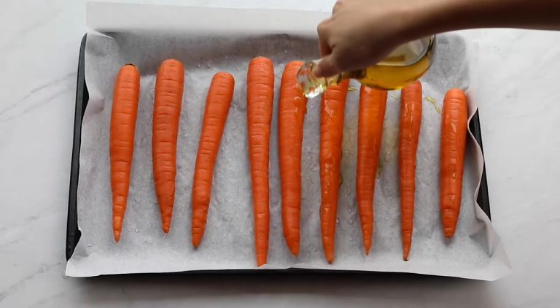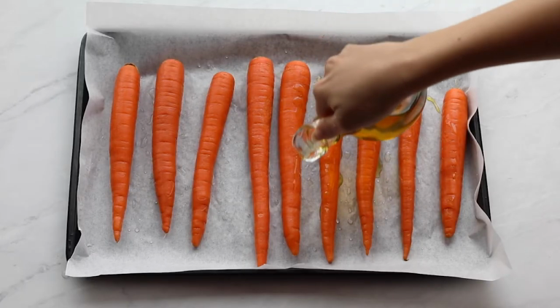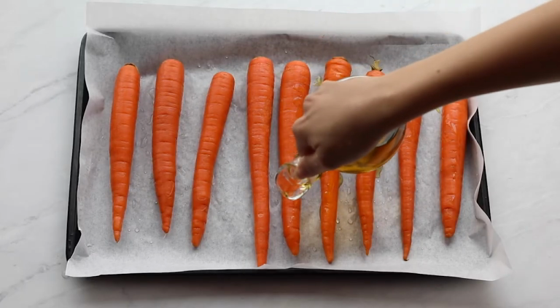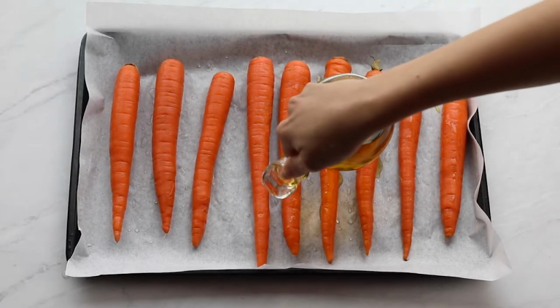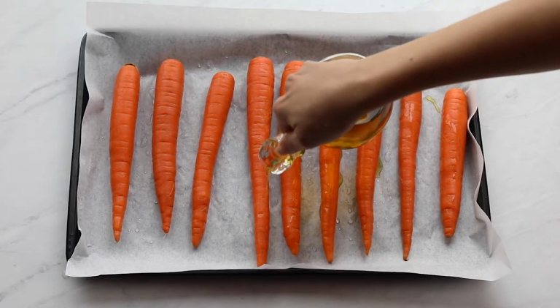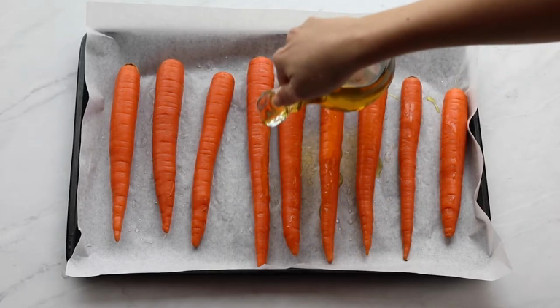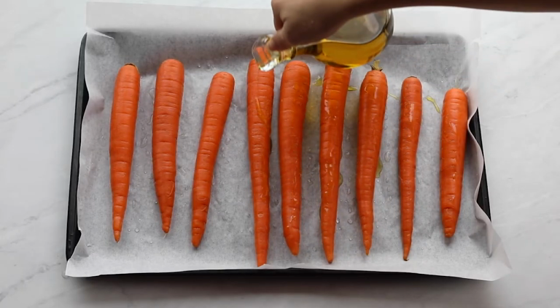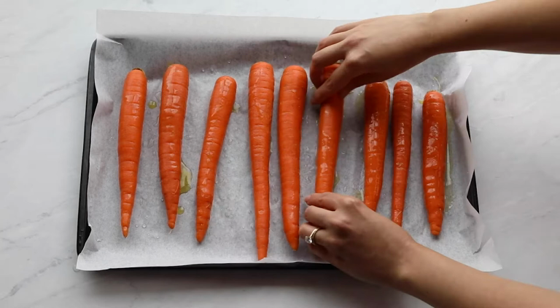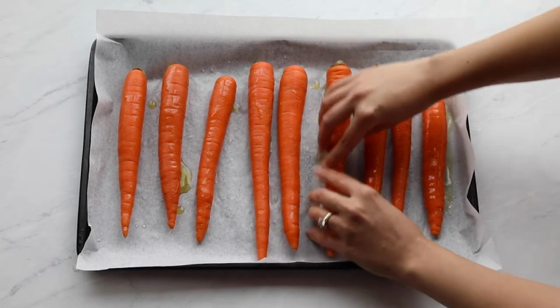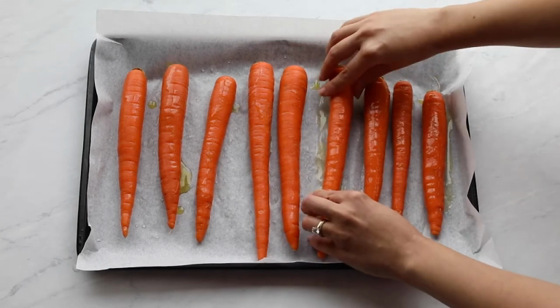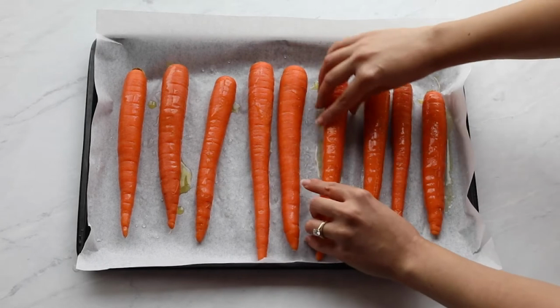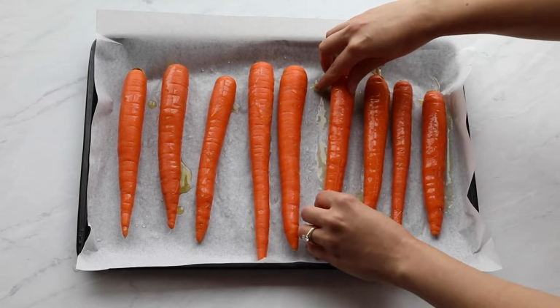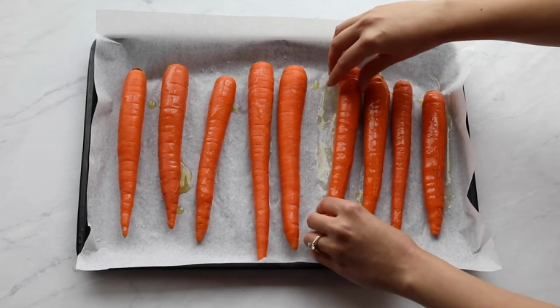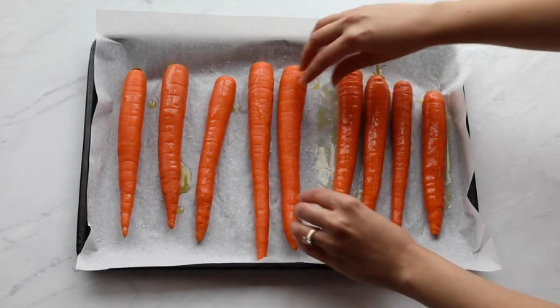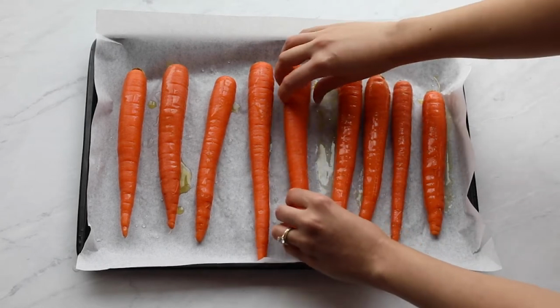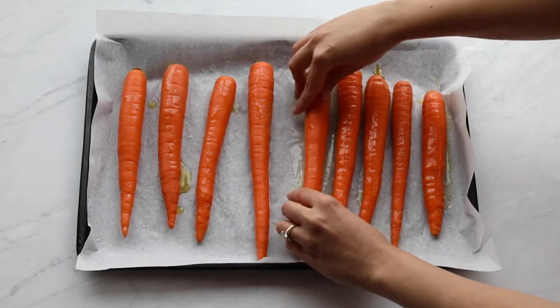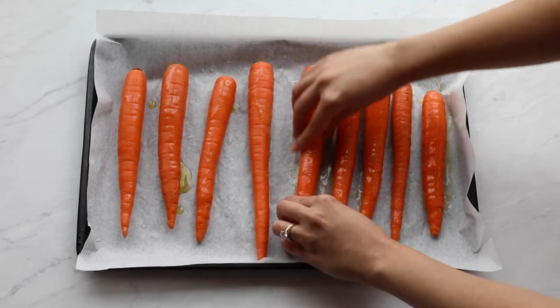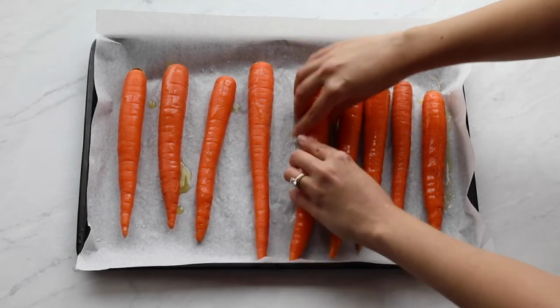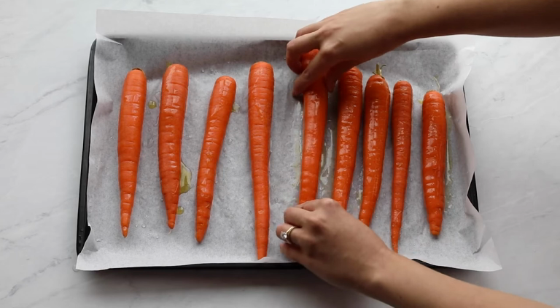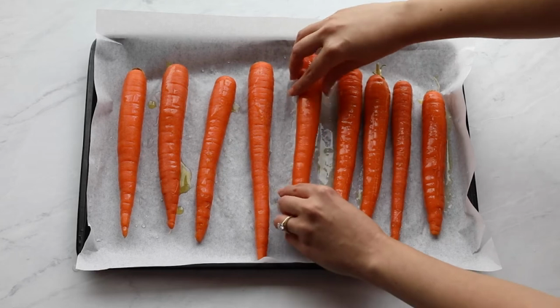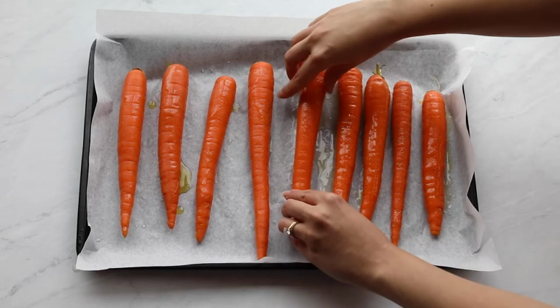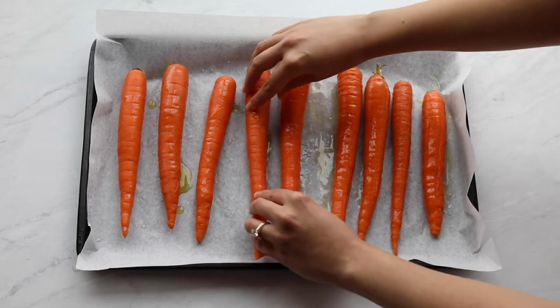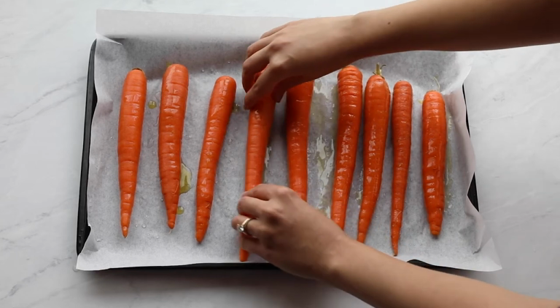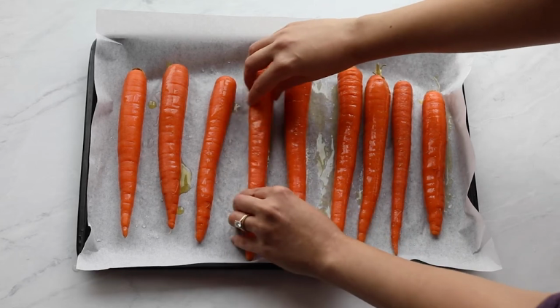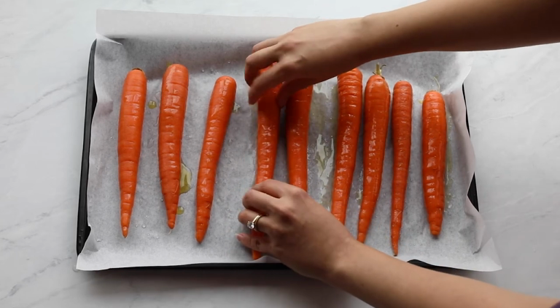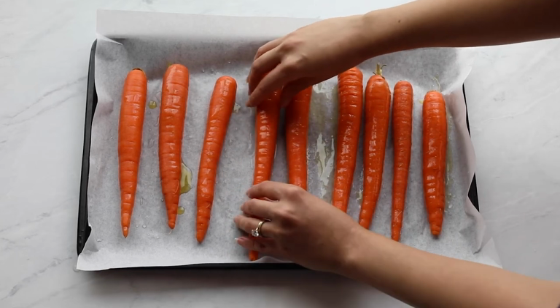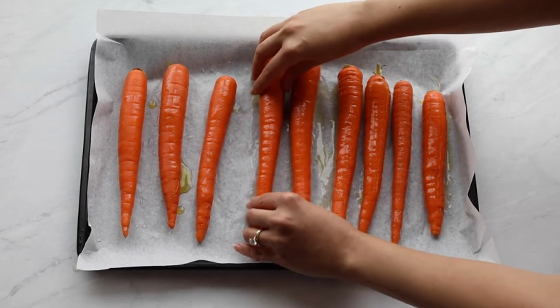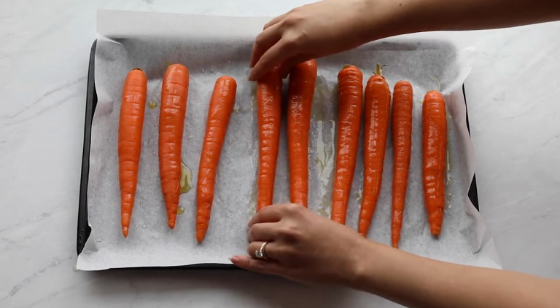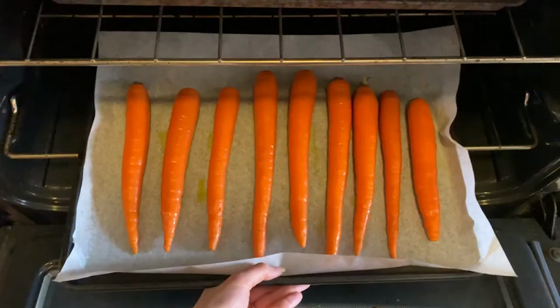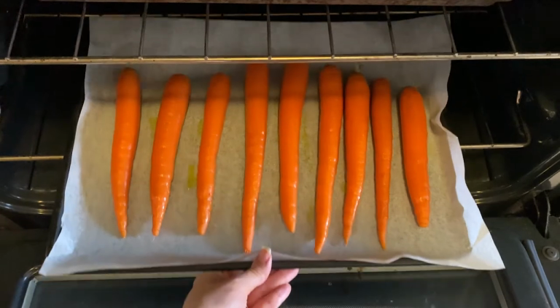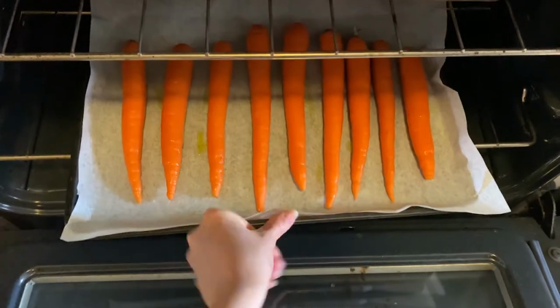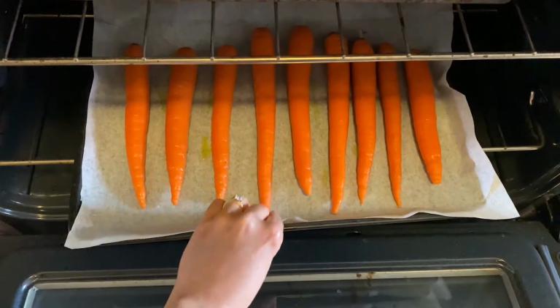Drizzle with olive oil and place them in the oven. They need about 20 to 30 minutes at 375 degrees Fahrenheit. If you're cooking this on the same day that you're cooking the beets, just place them in the oven a little bit later.